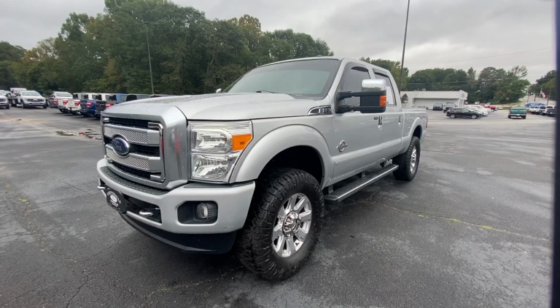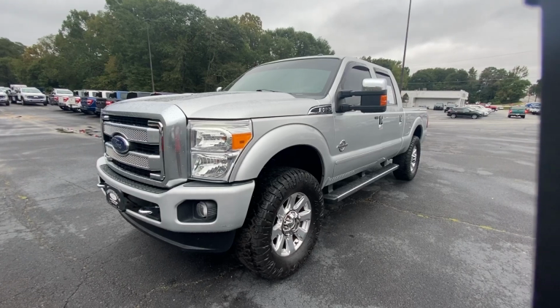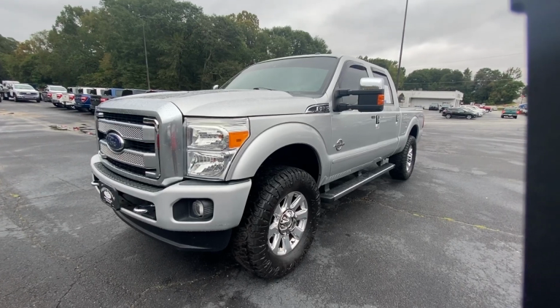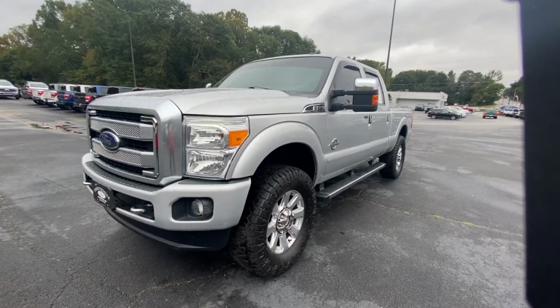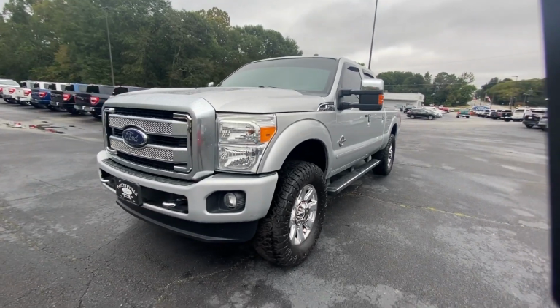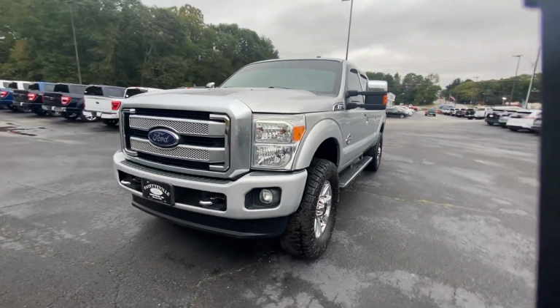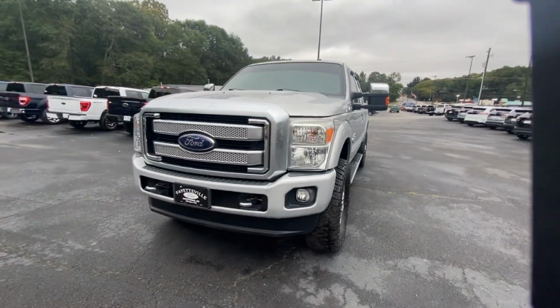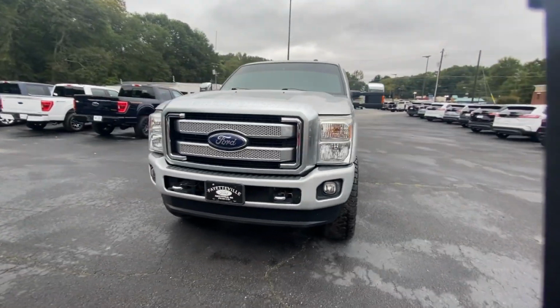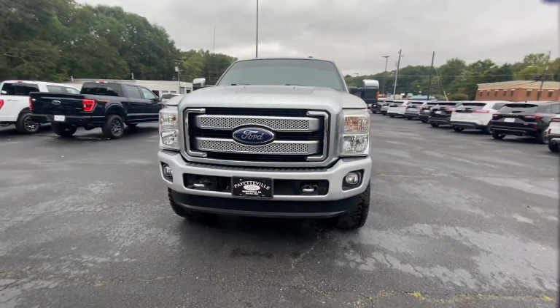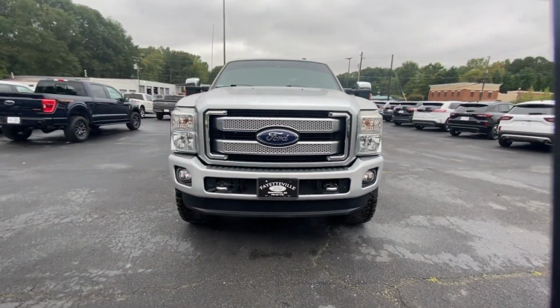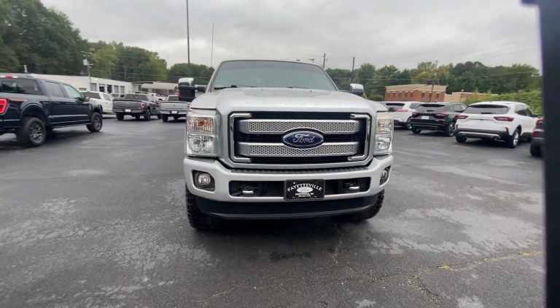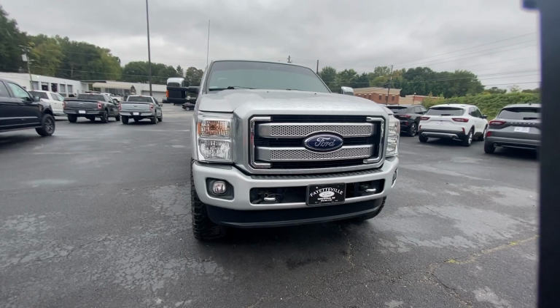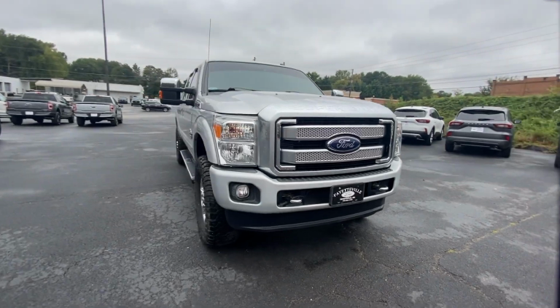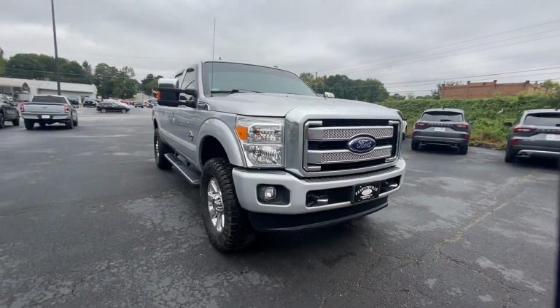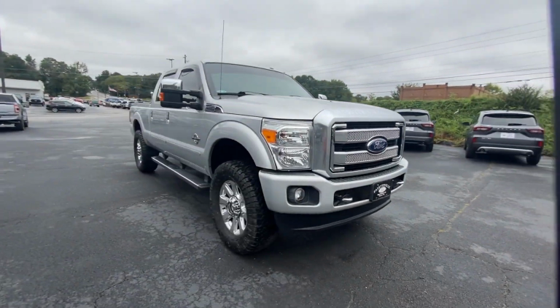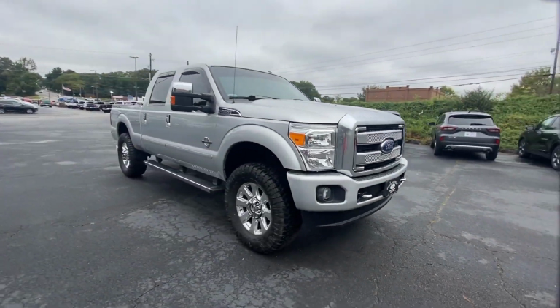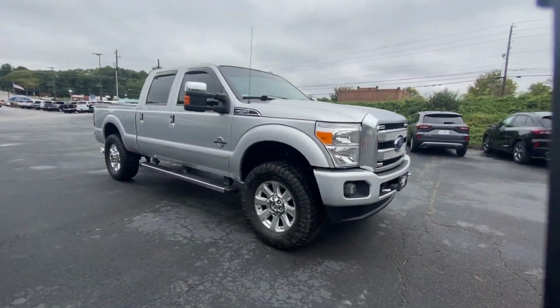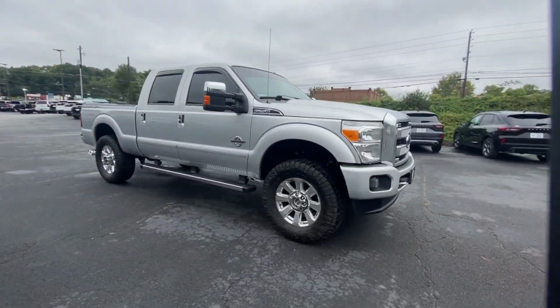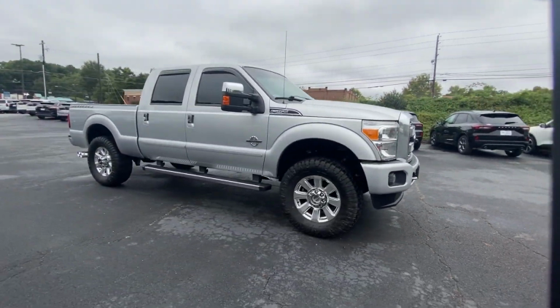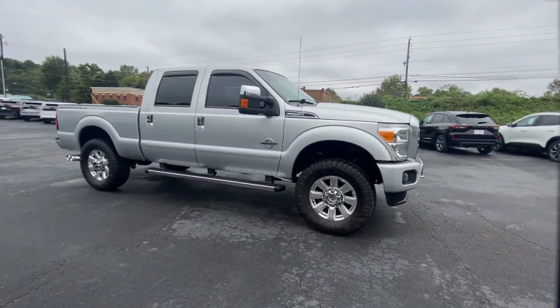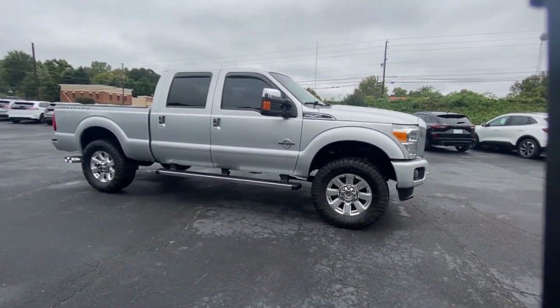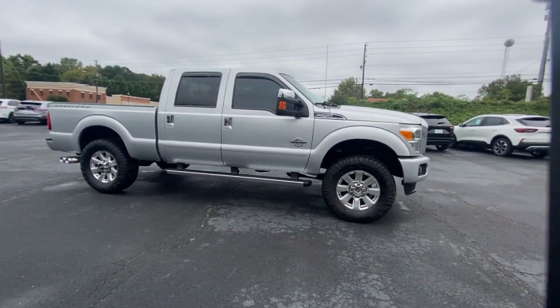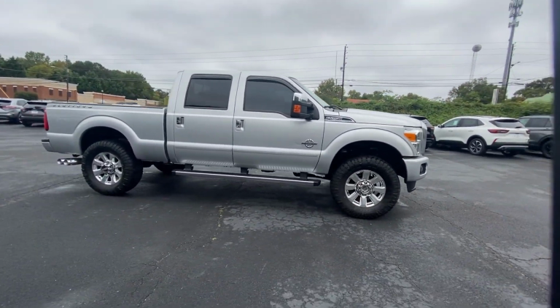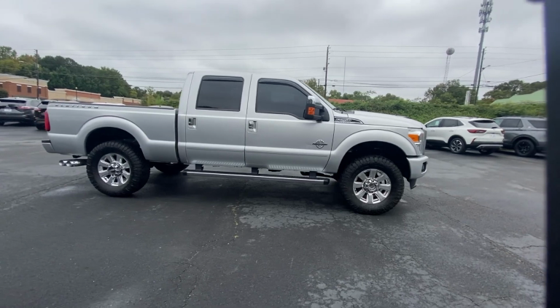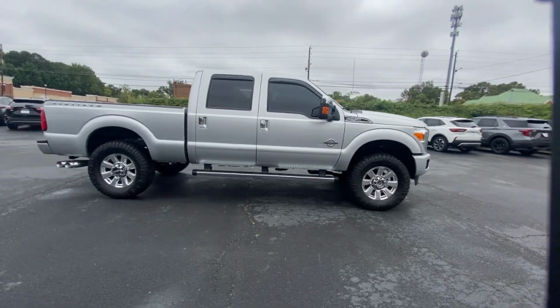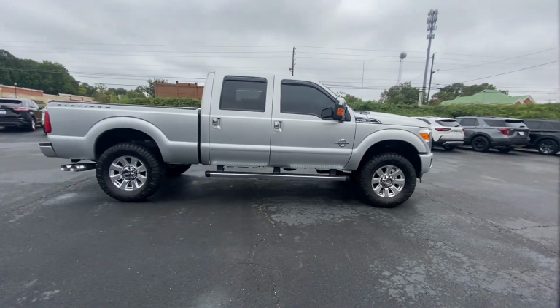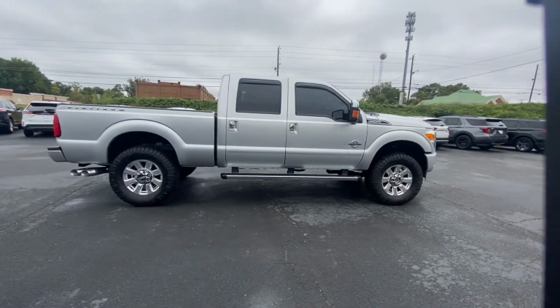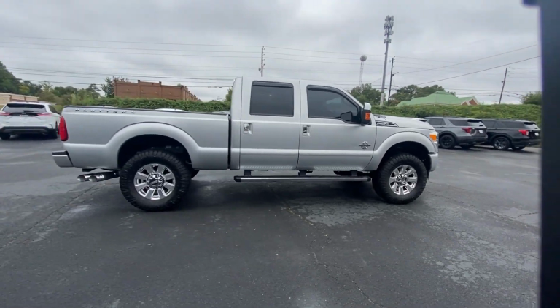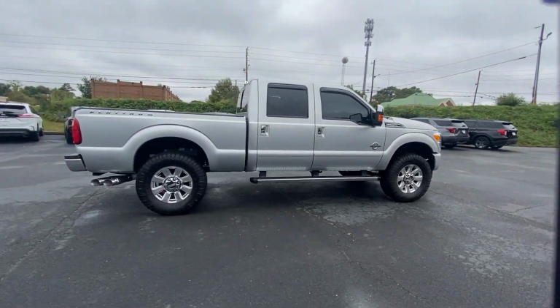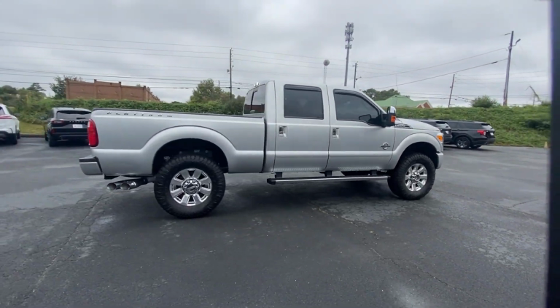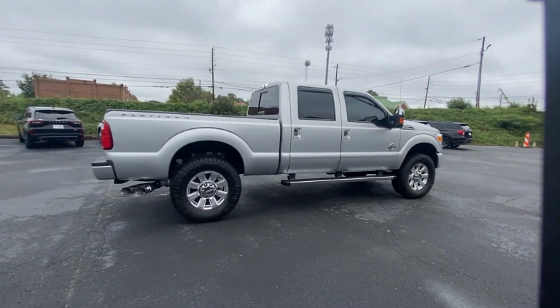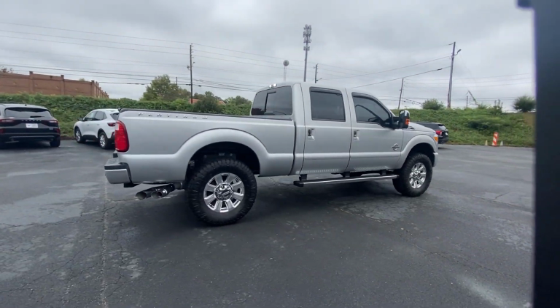This could be the car for you. The 2016 Ford F-250. This vehicle is an outstanding buy with fewer than 150,000 miles on the odometer. If you're going to do it, do it right.